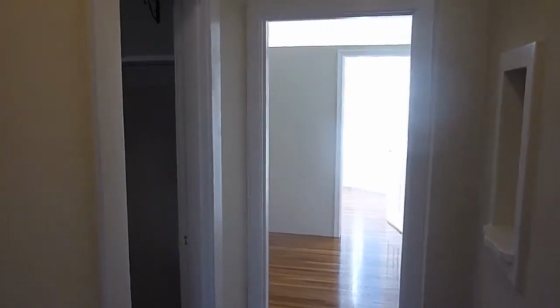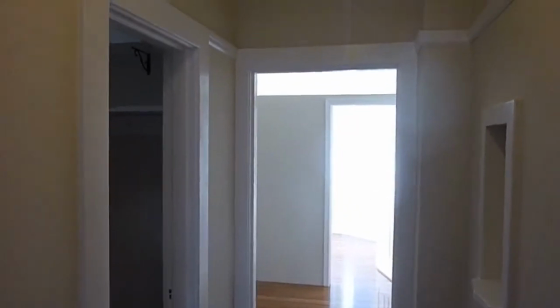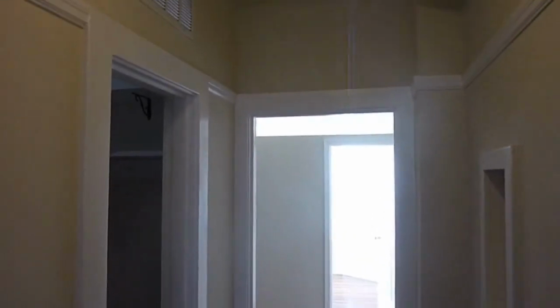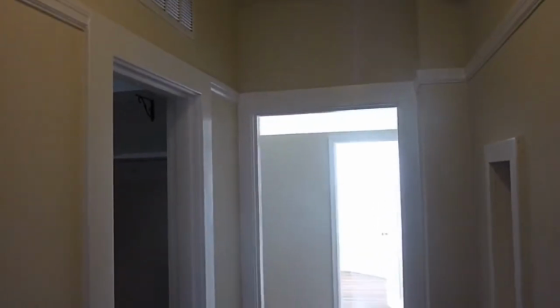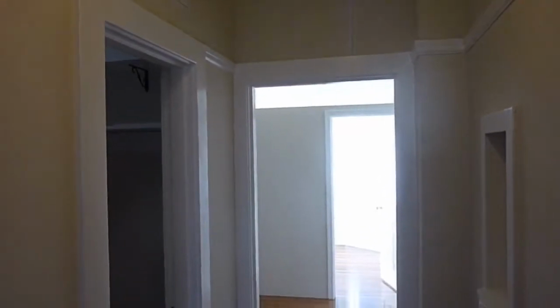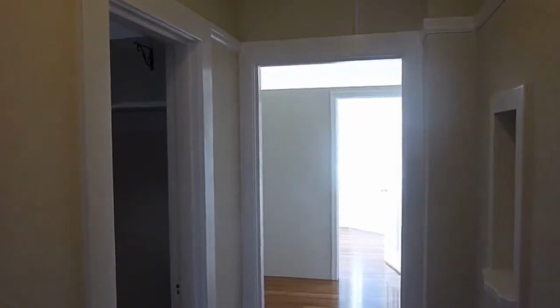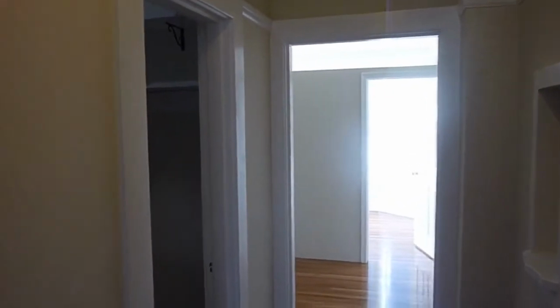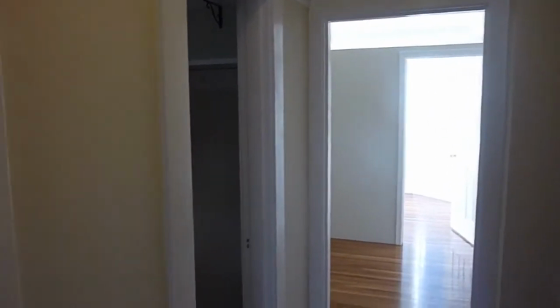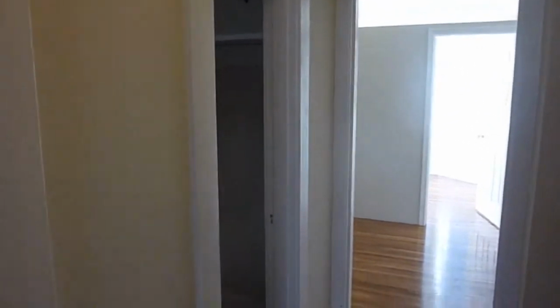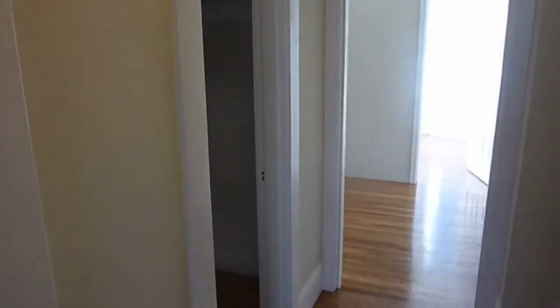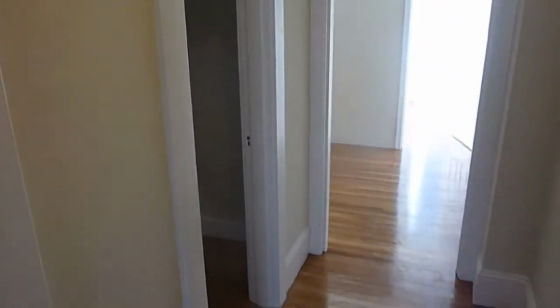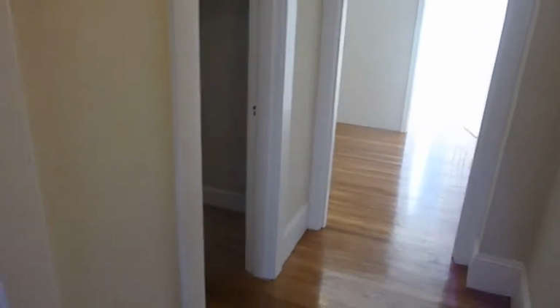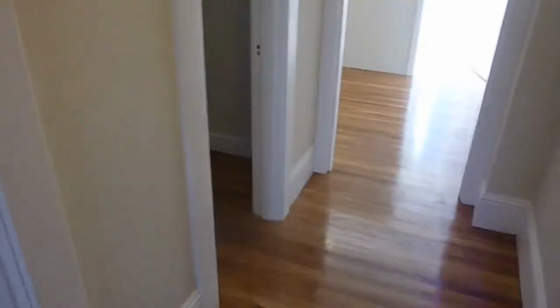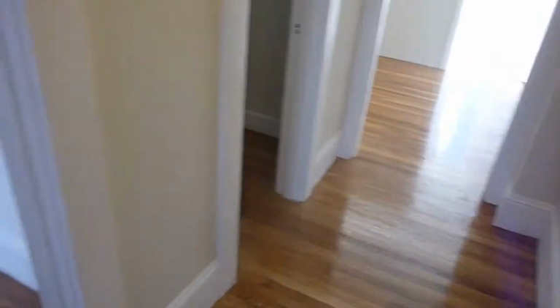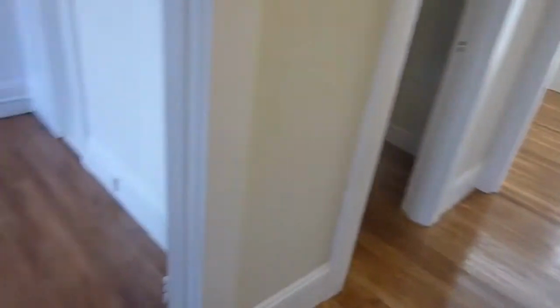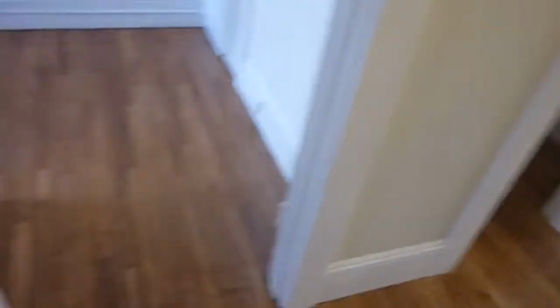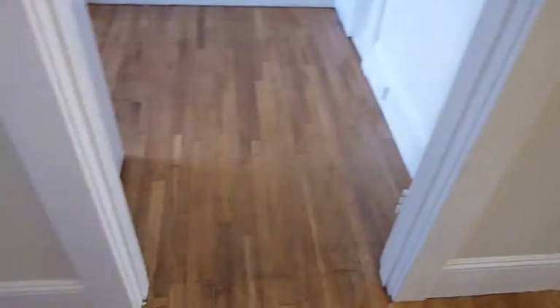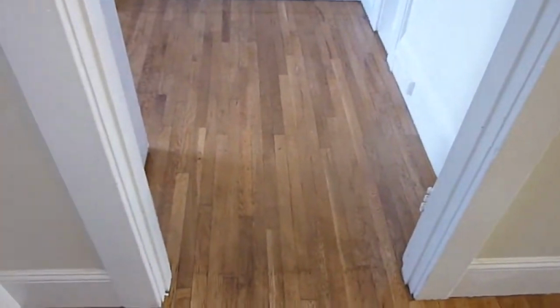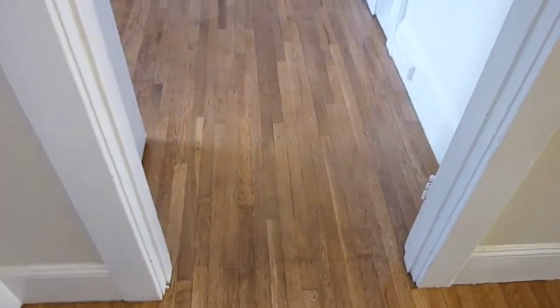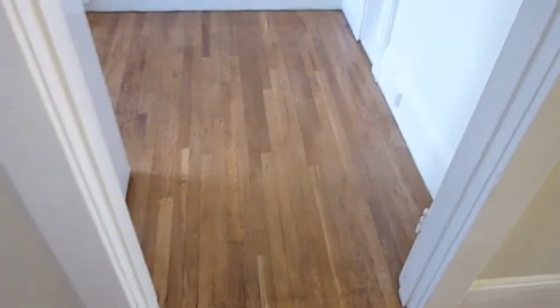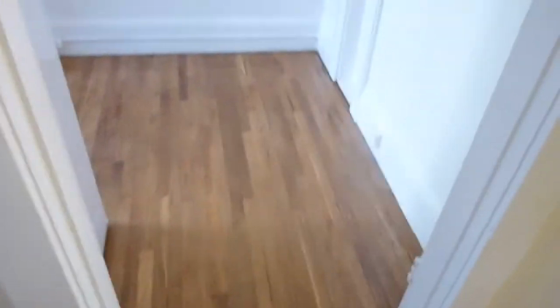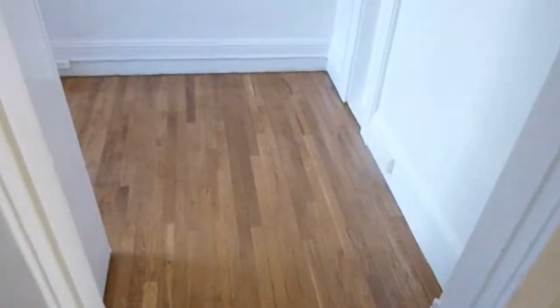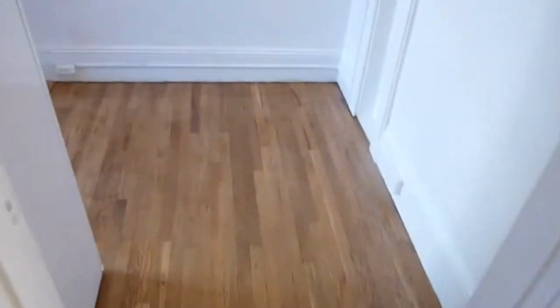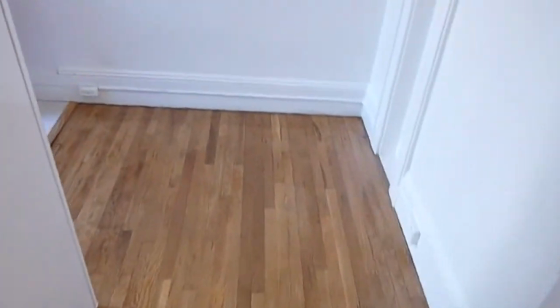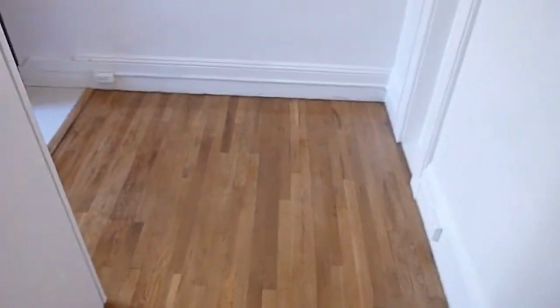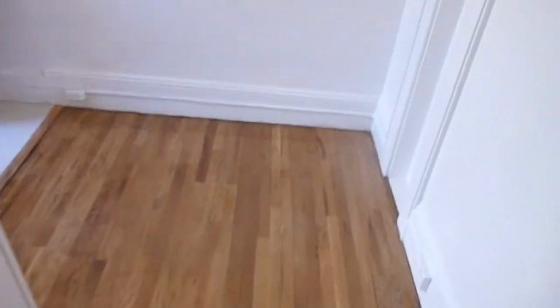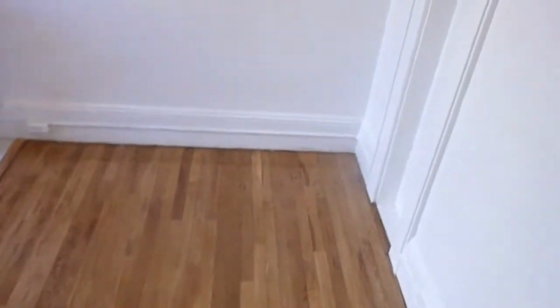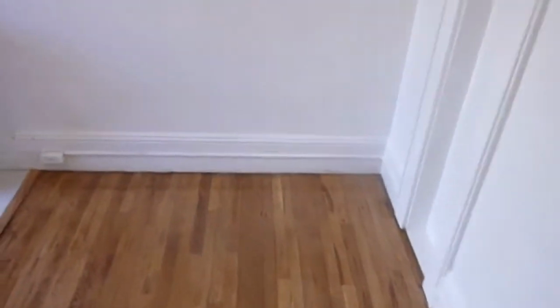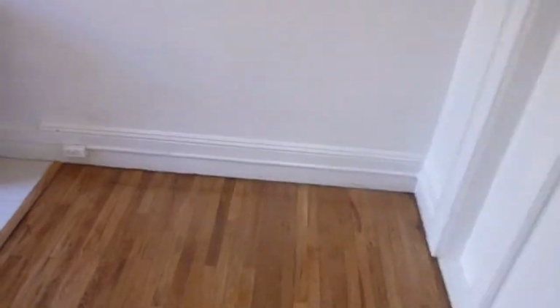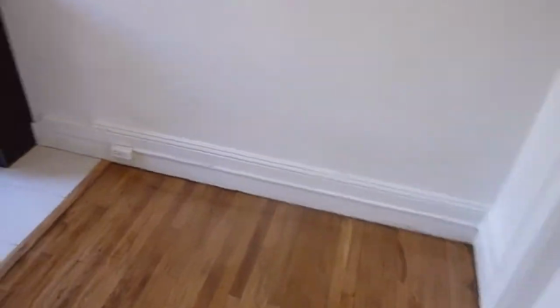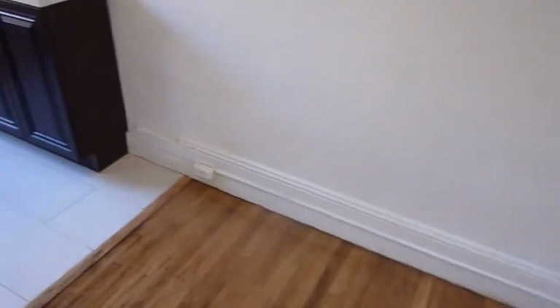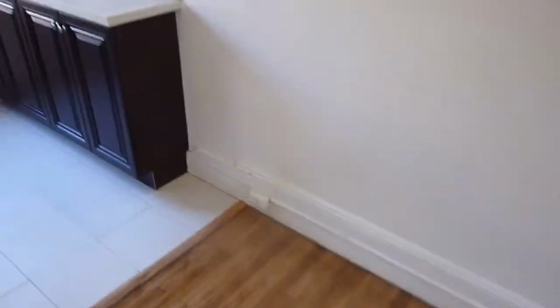Welcome to 765 O'Farrell Street number 47. This is a junior one-bedroom apartment that has just completed its remodel with all-new kitchen and bath.